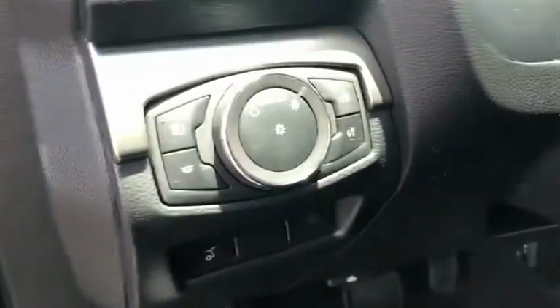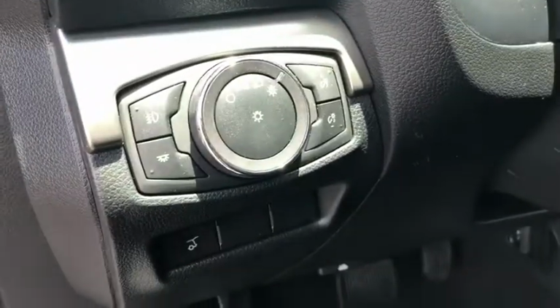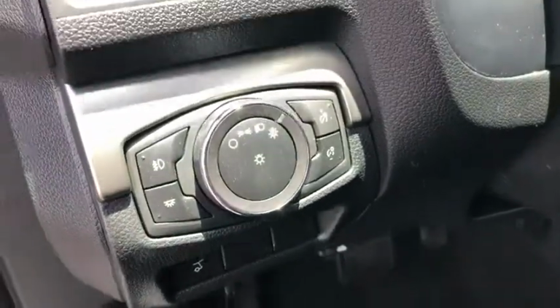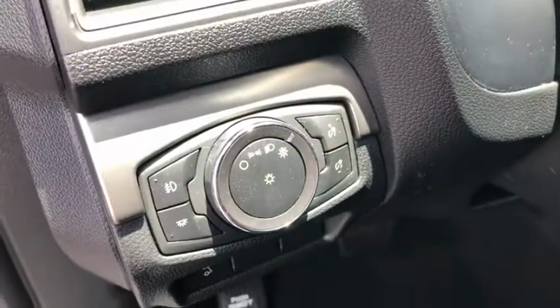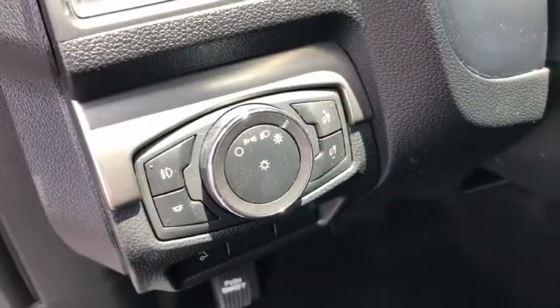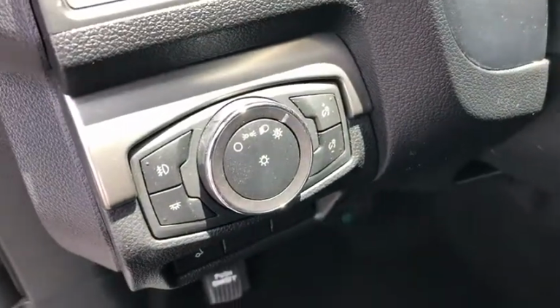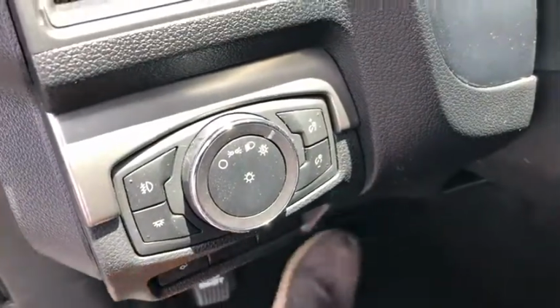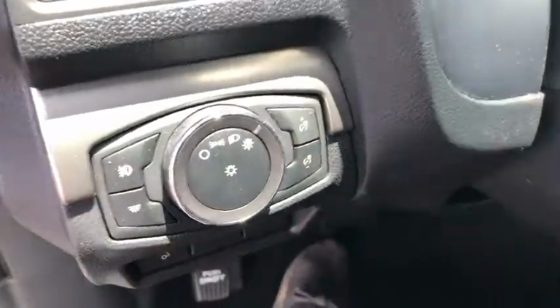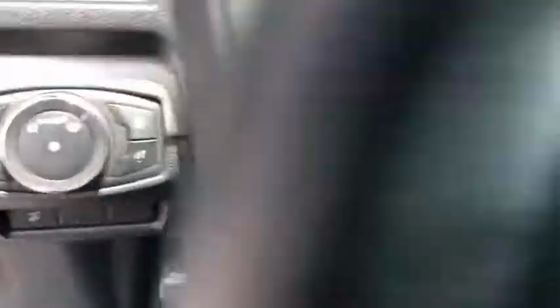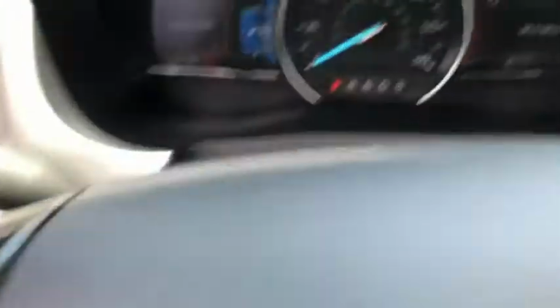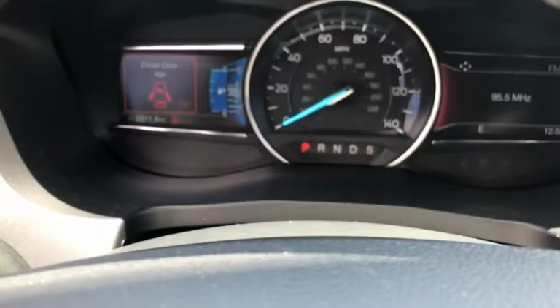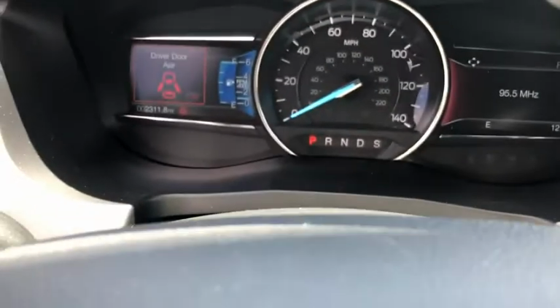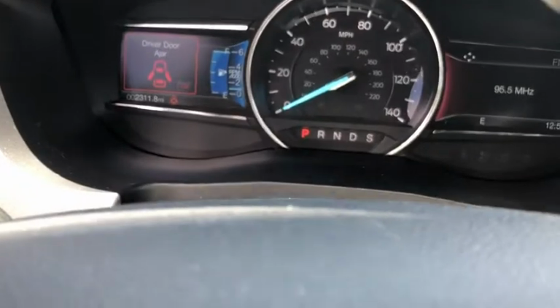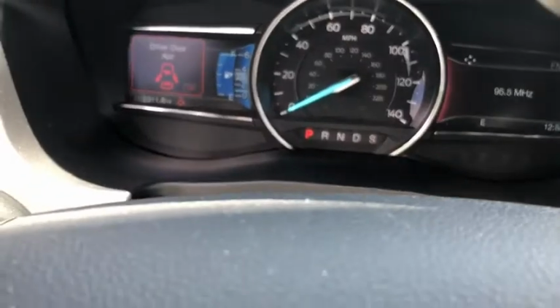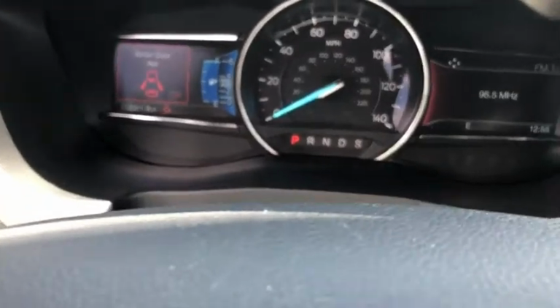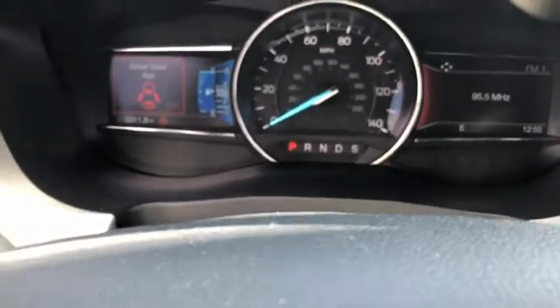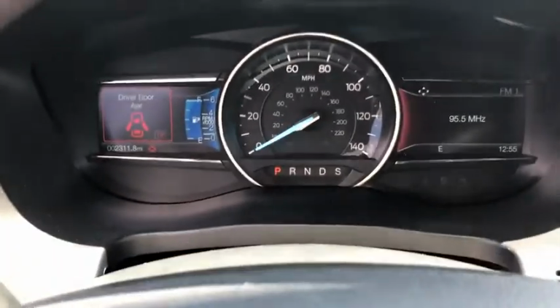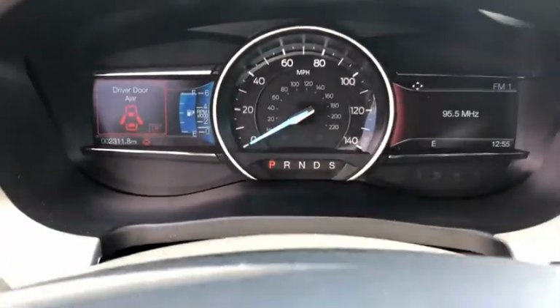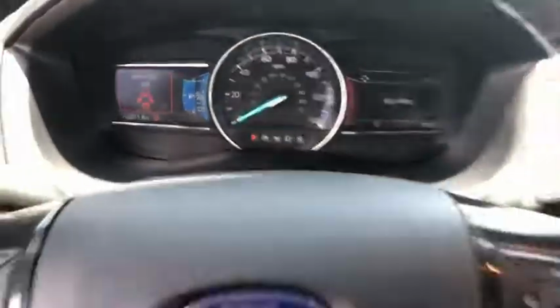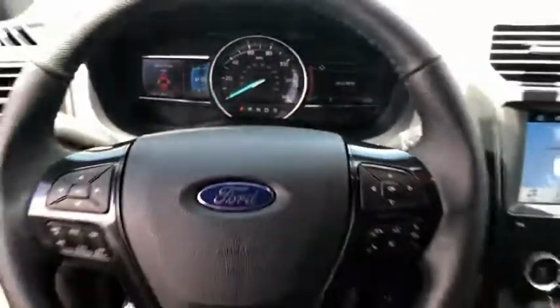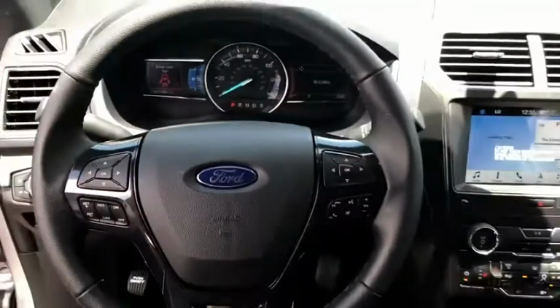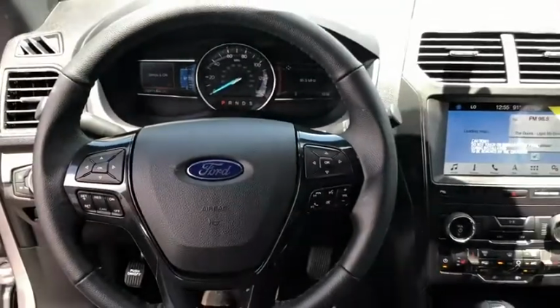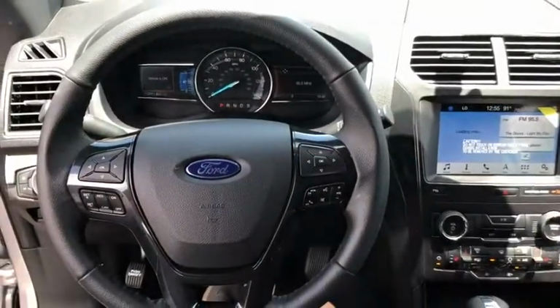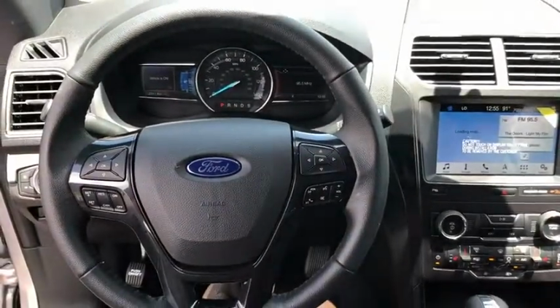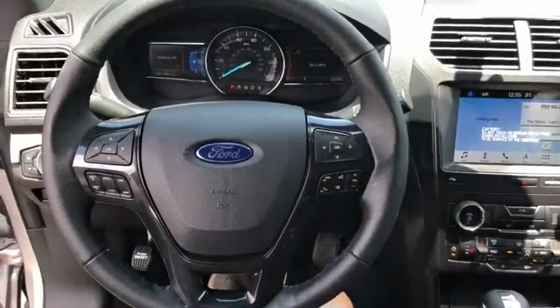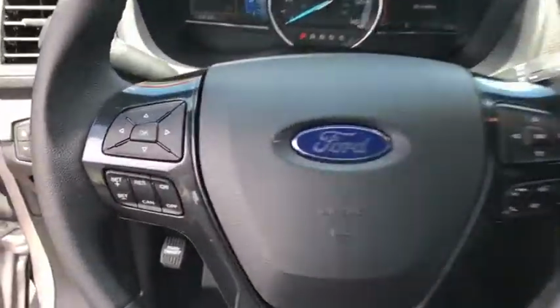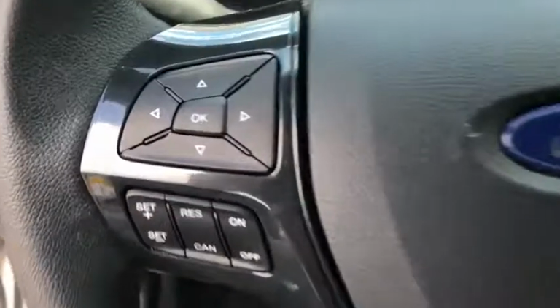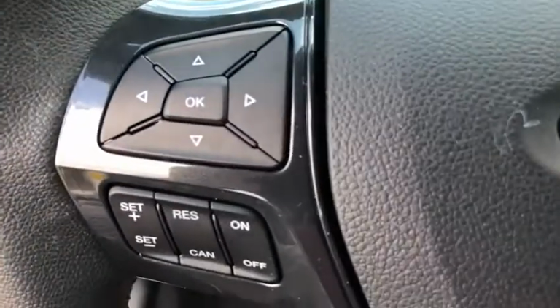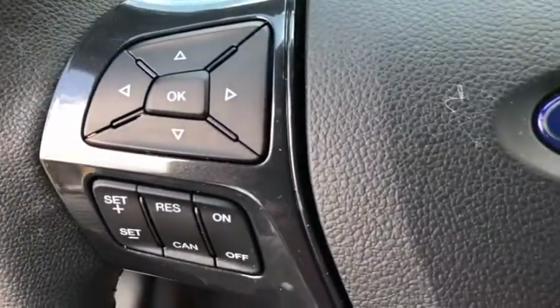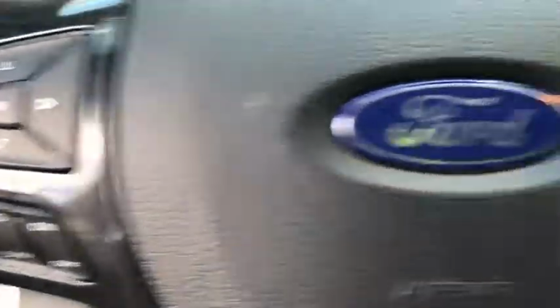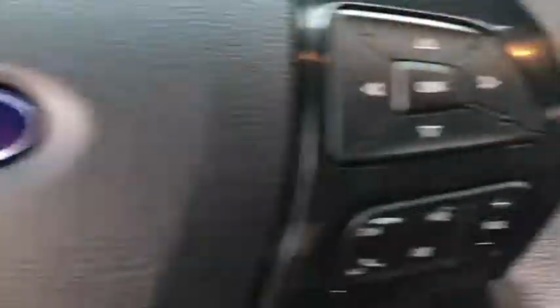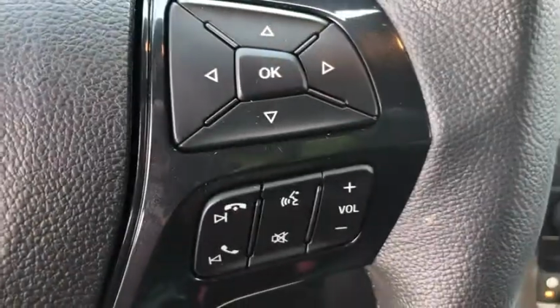Power windows, compass, trip computer, security system, rear window defroster, tachometer, brake assist, panic alarm, overhead console, remote keyless entry, rear window wiper.